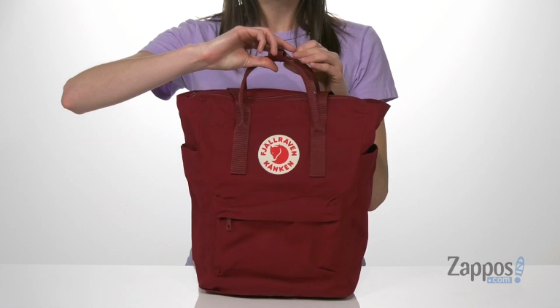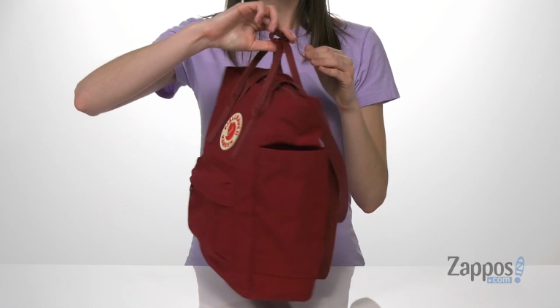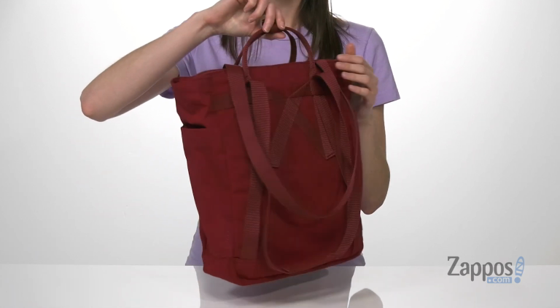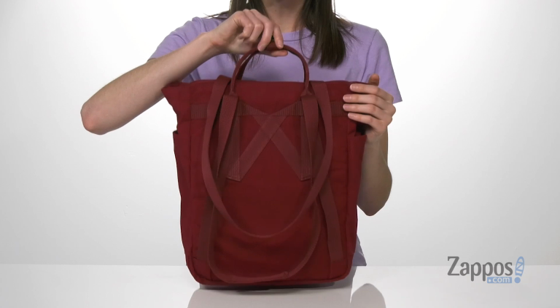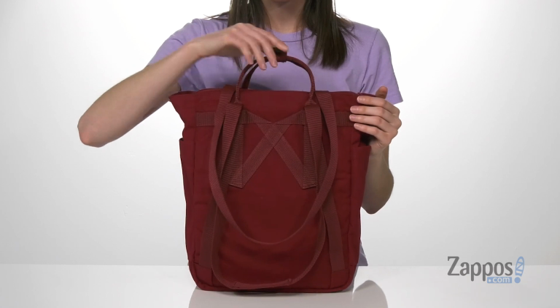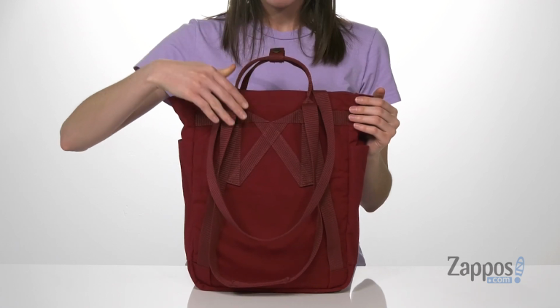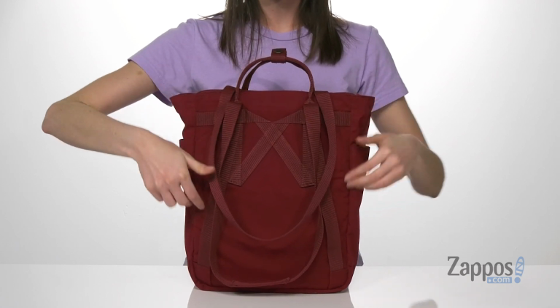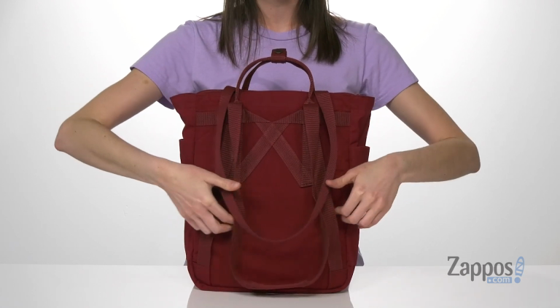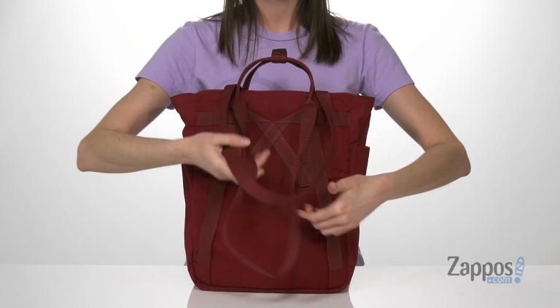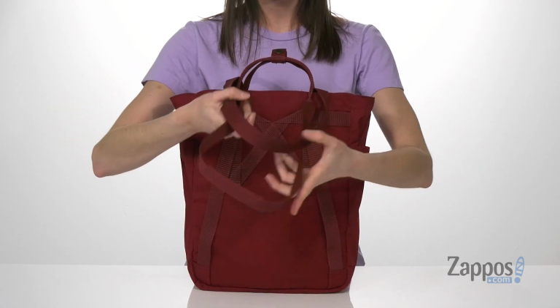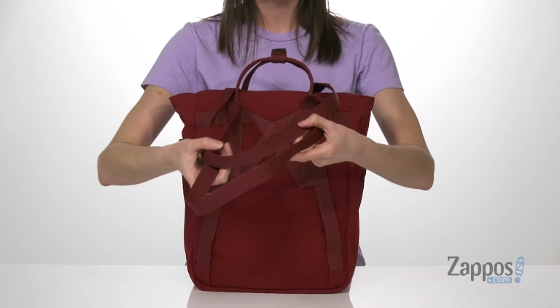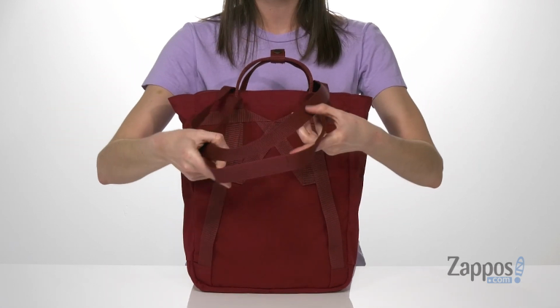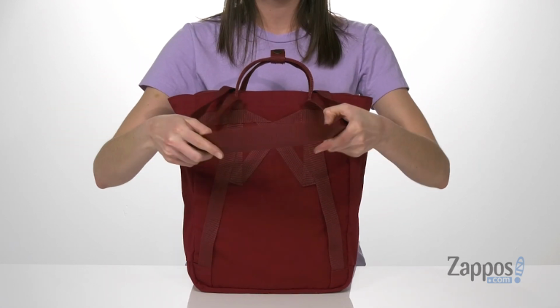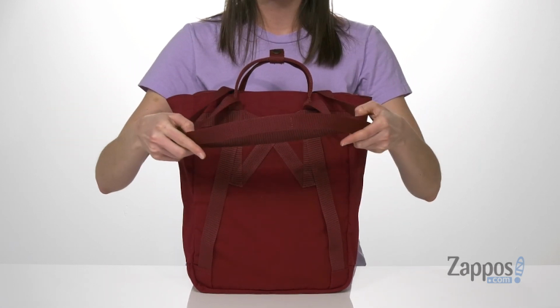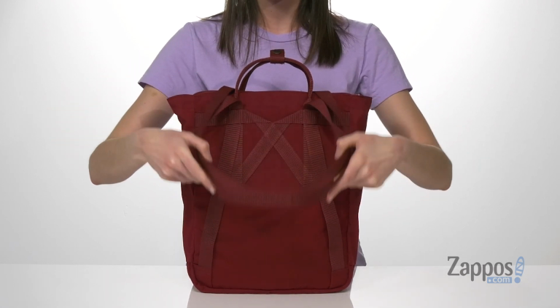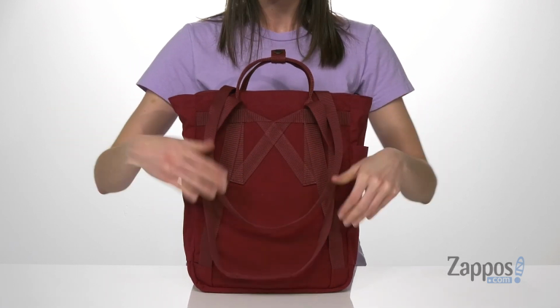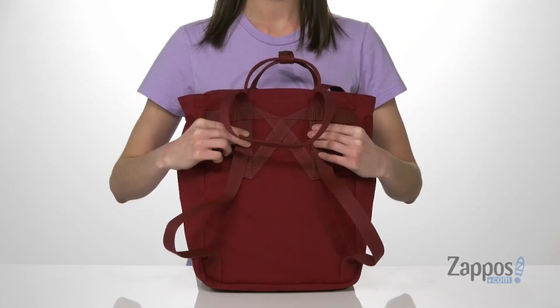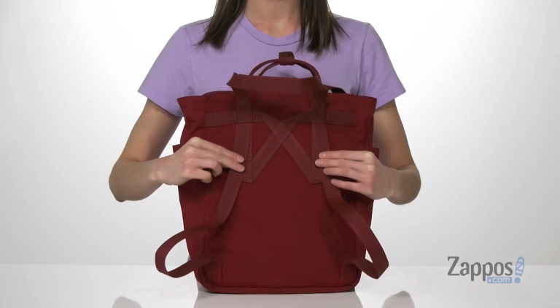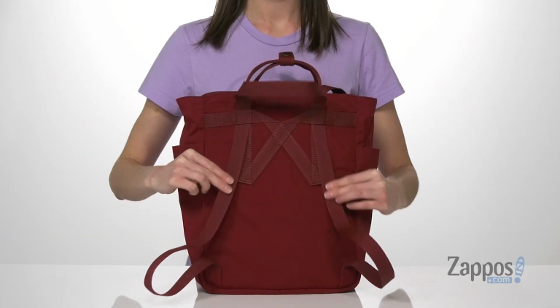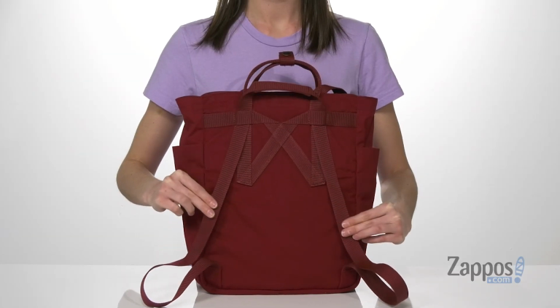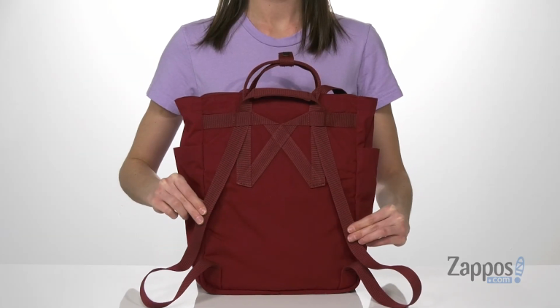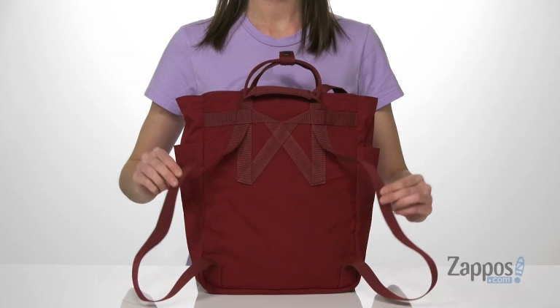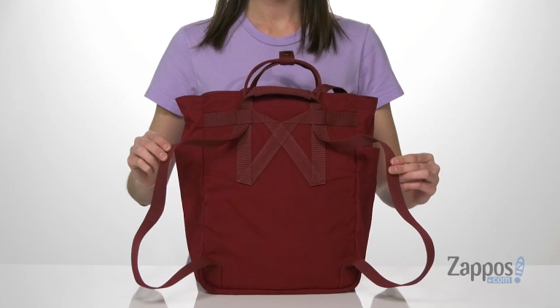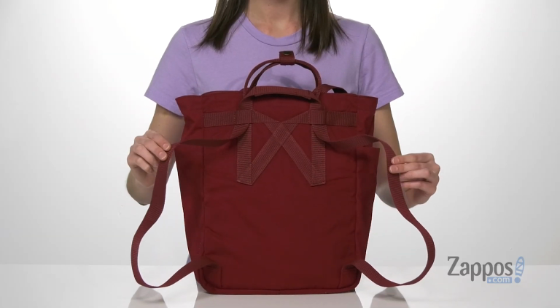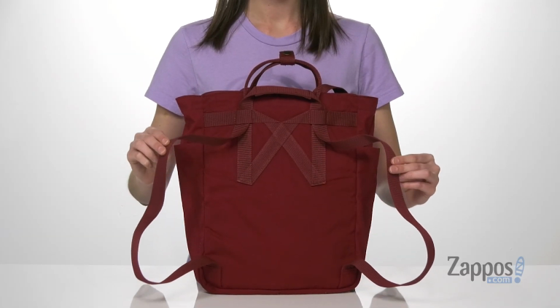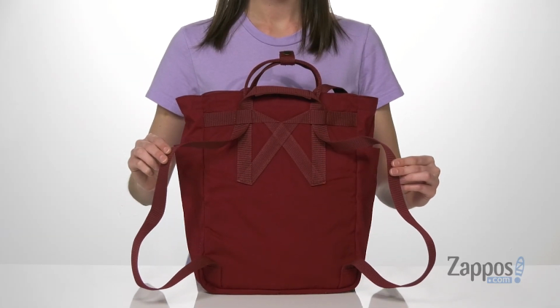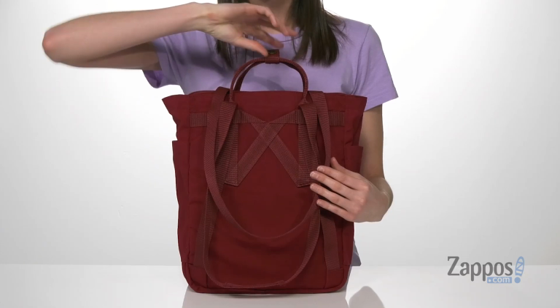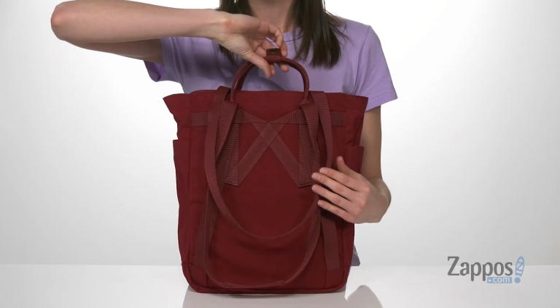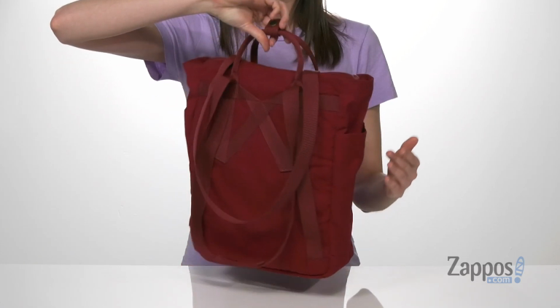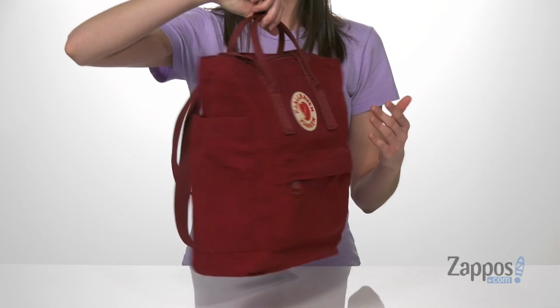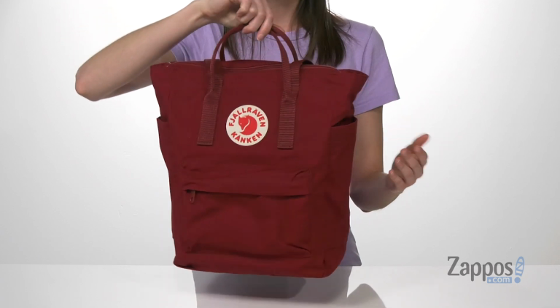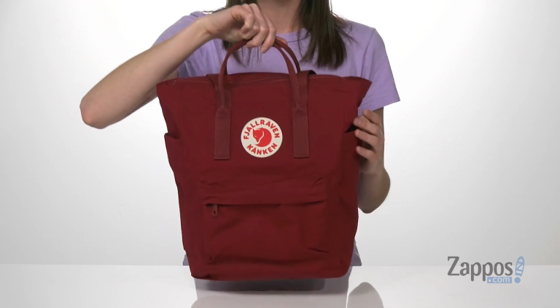Around the back, you've got two carrying handles so you can carry this as a tote. Or if you pull the bottom one down, it becomes a backpack style. So this is gonna be great whether you're carrying this on the metro or if you bike to work.